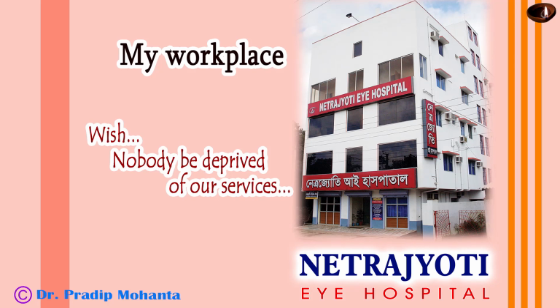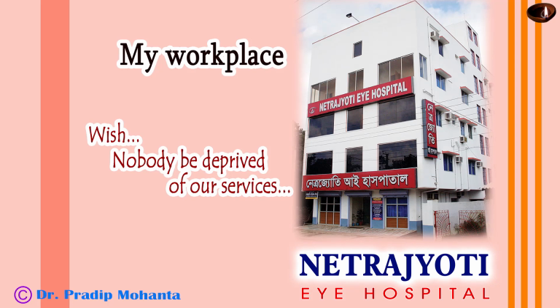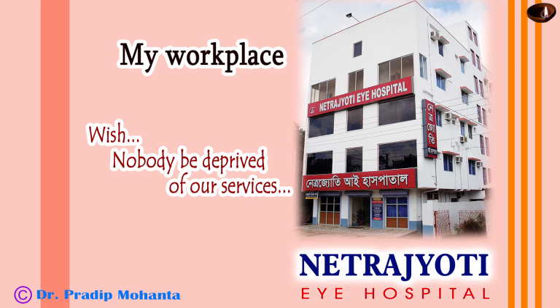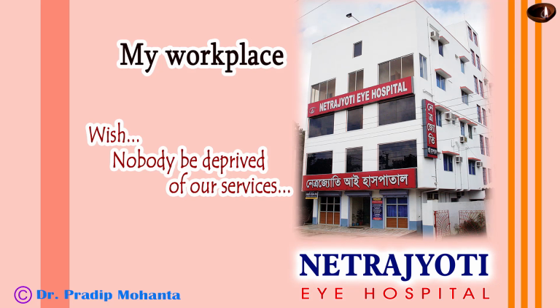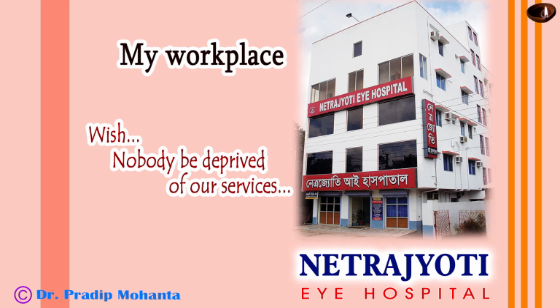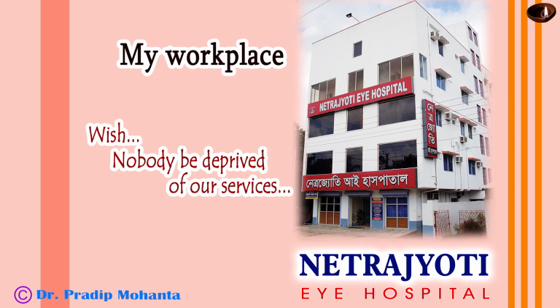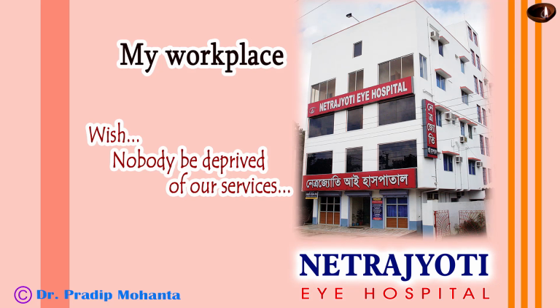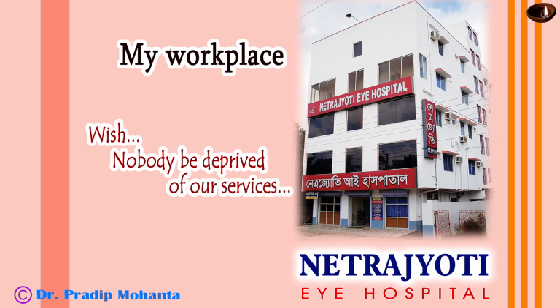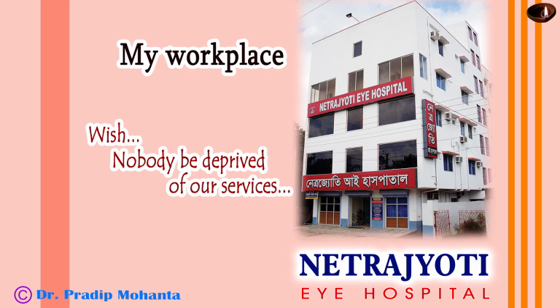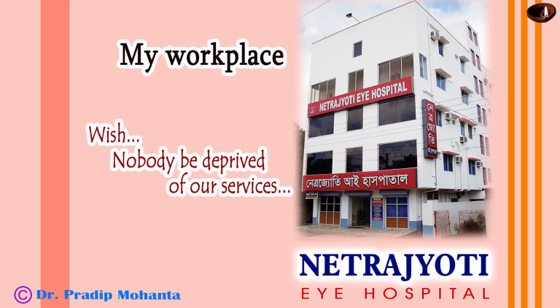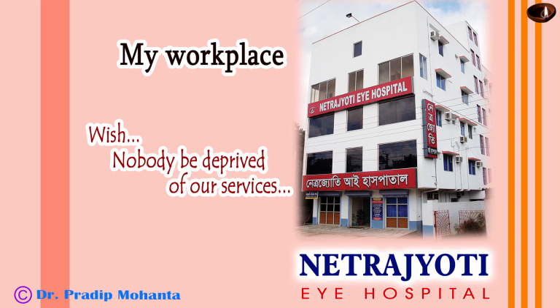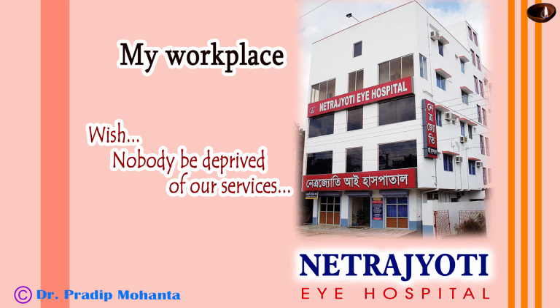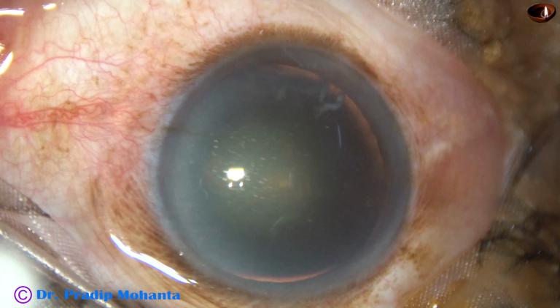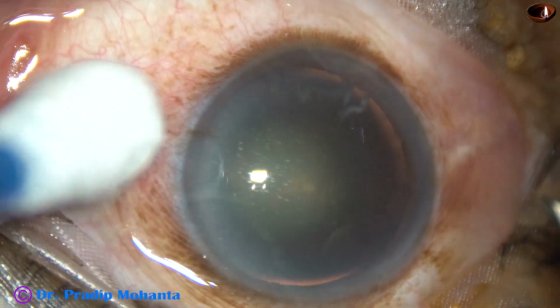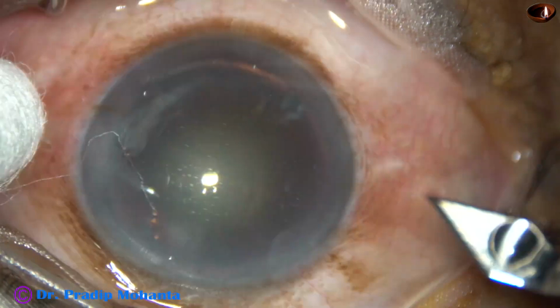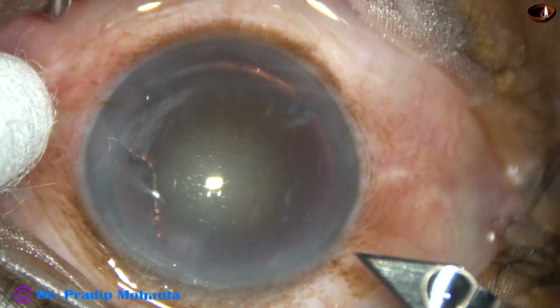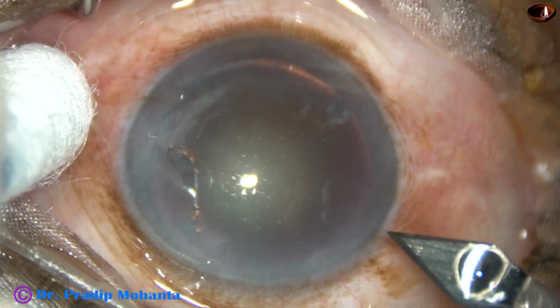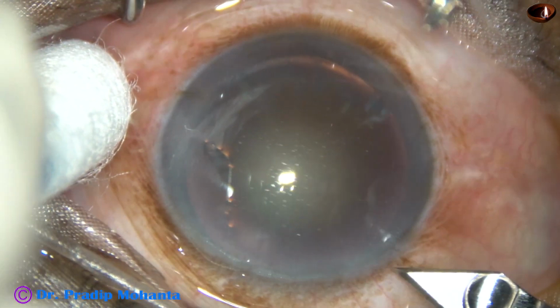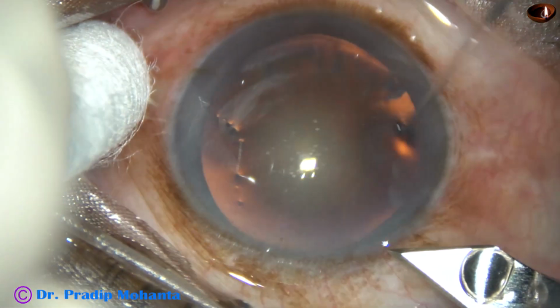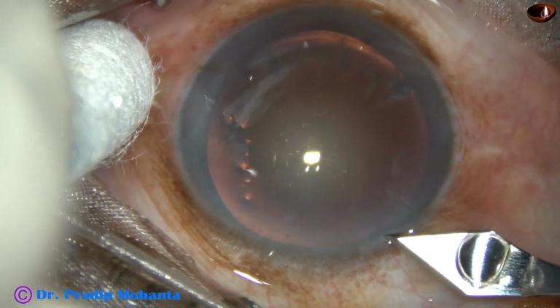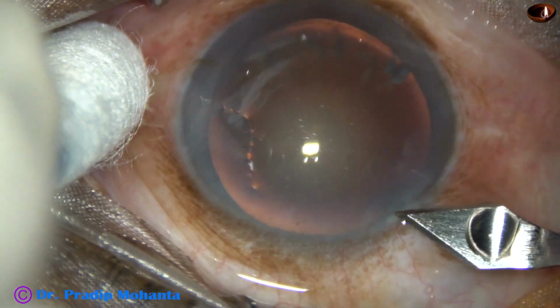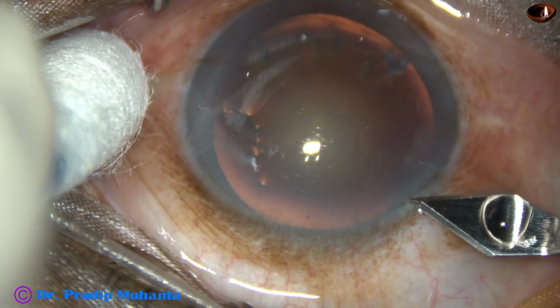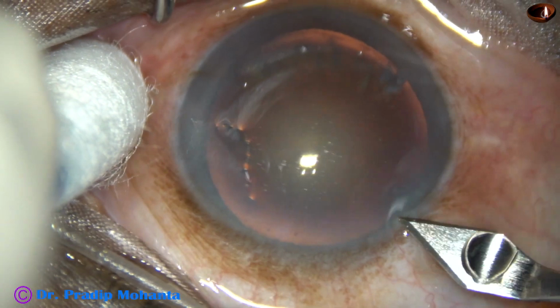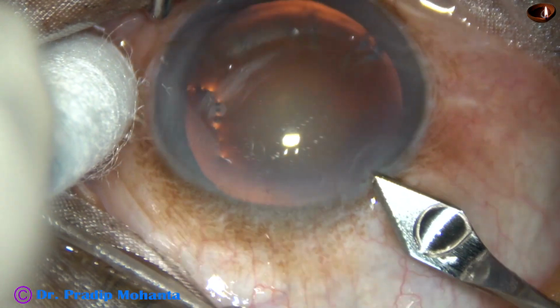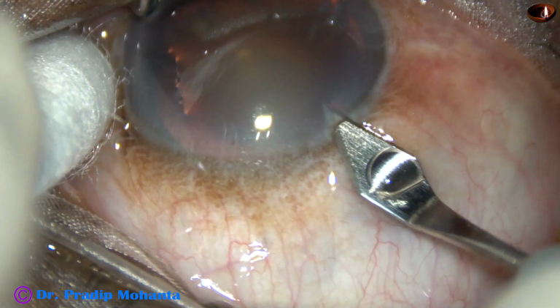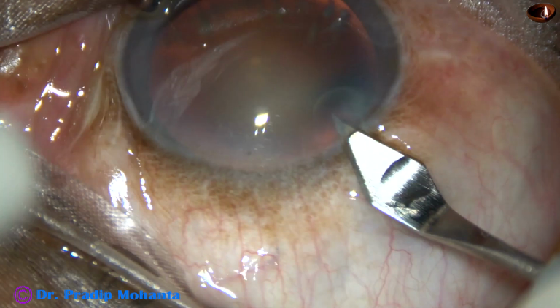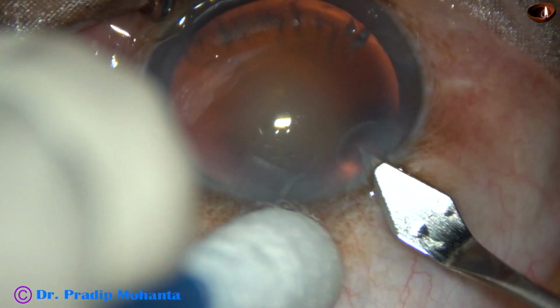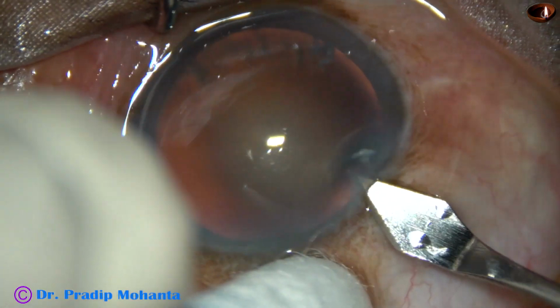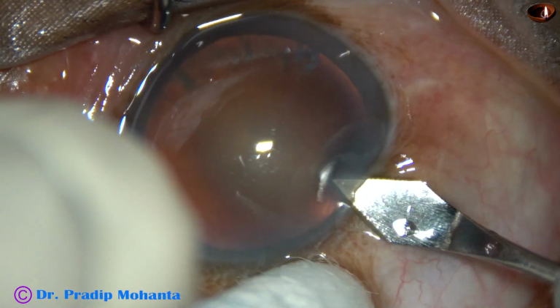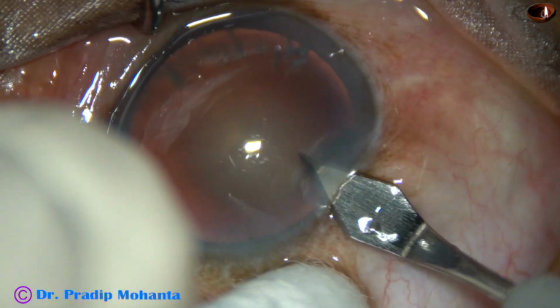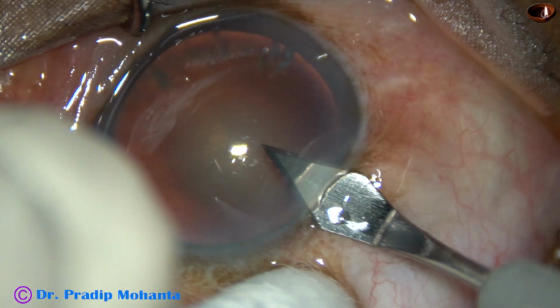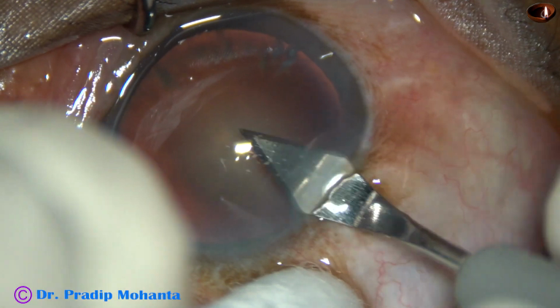Friends, welcome to my workplace at Ranaghat, West Bengal, India. This is phacoemulsification of a soft cataract. This is a totally unedited surgery. Let us observe the surgical steps.